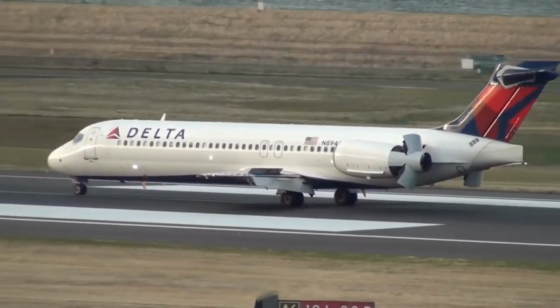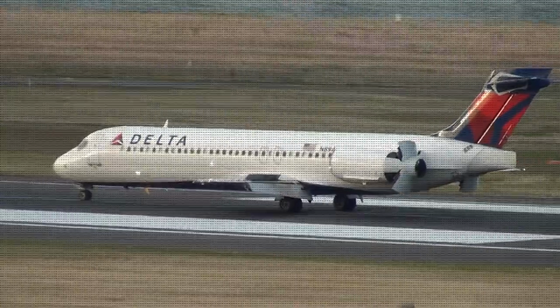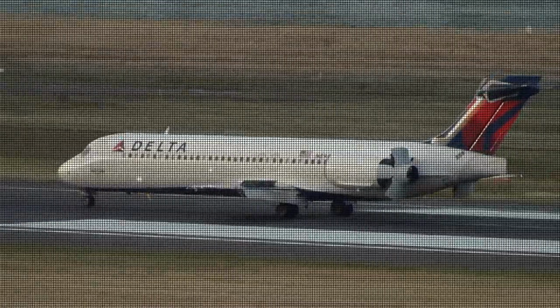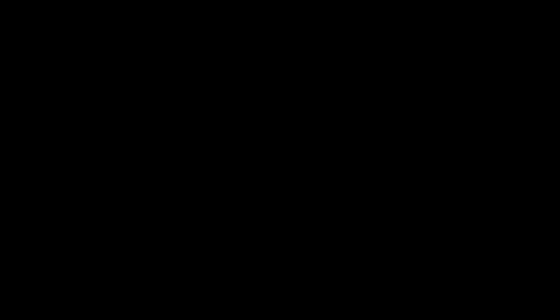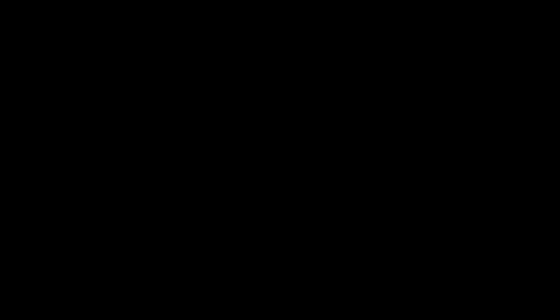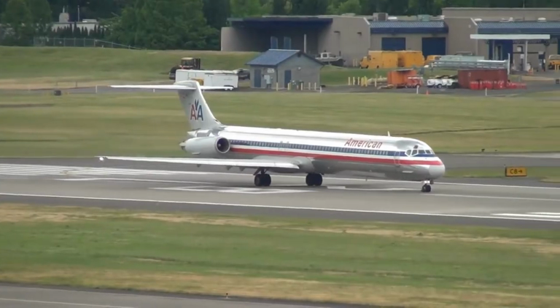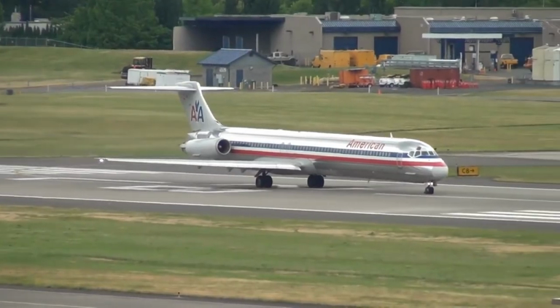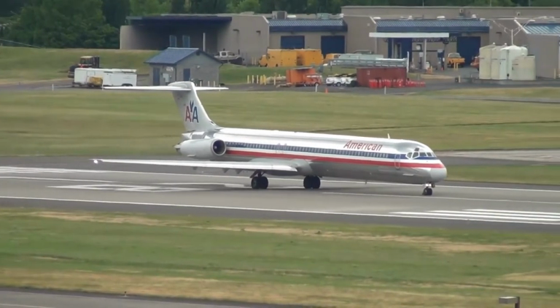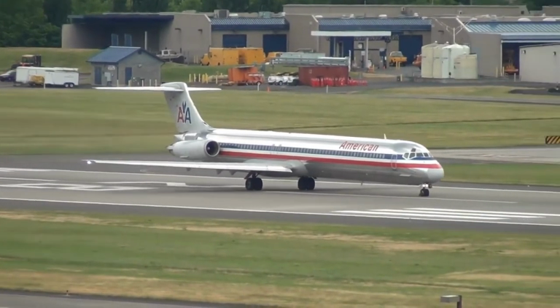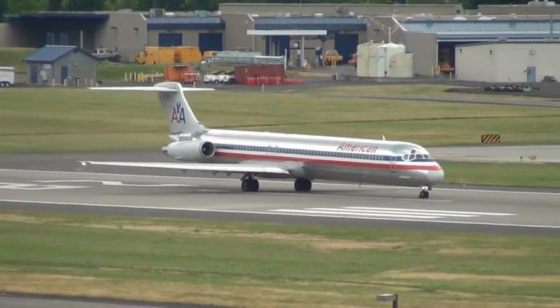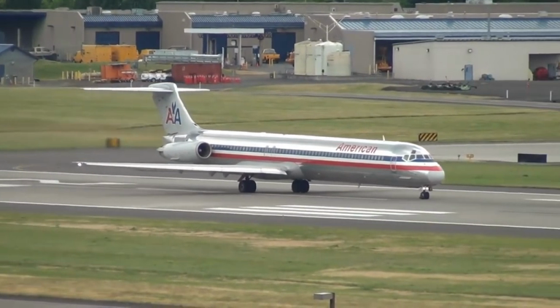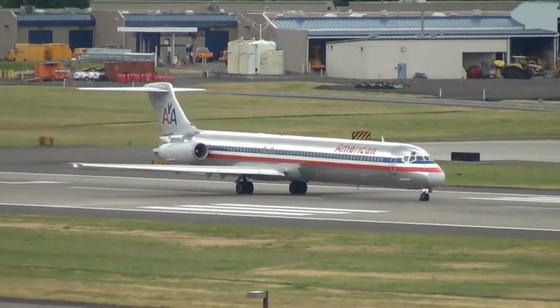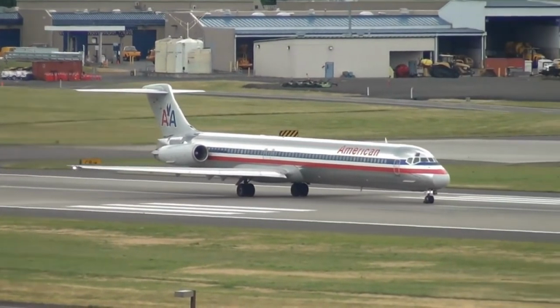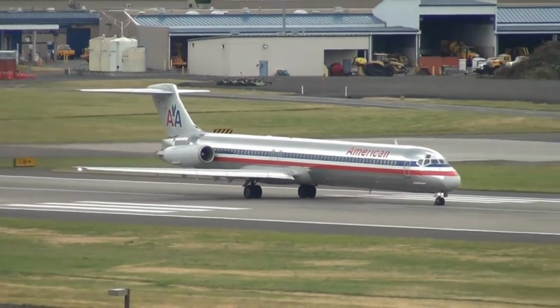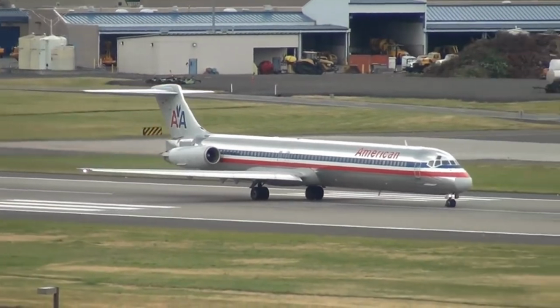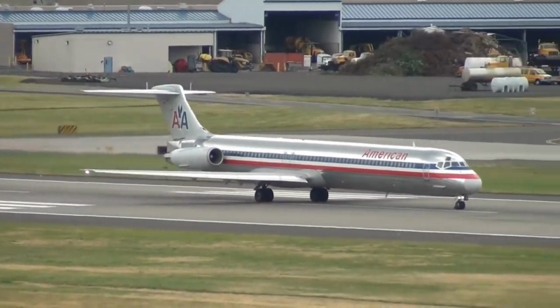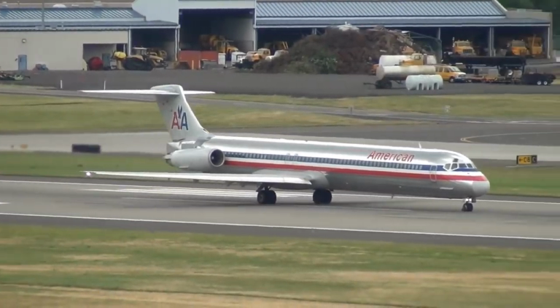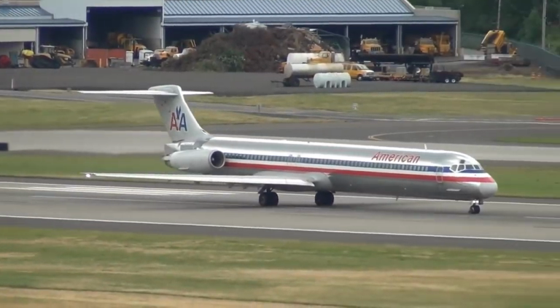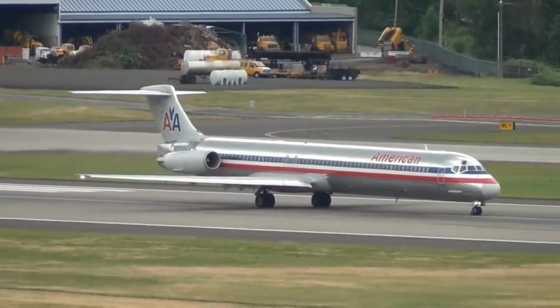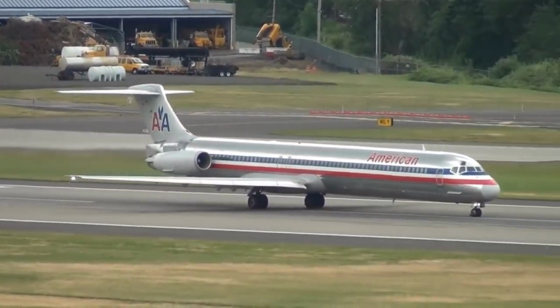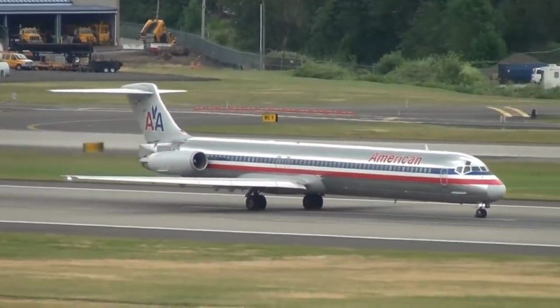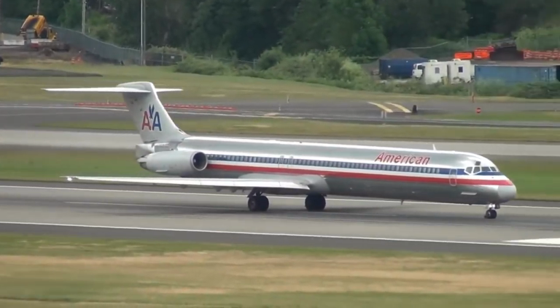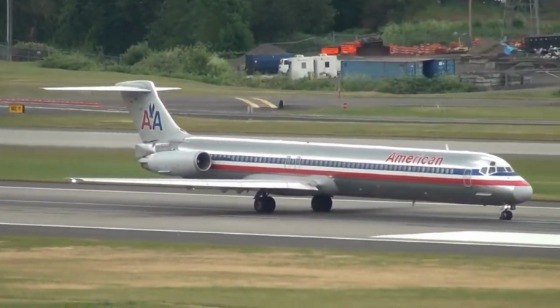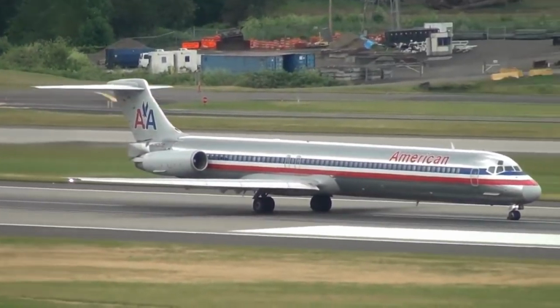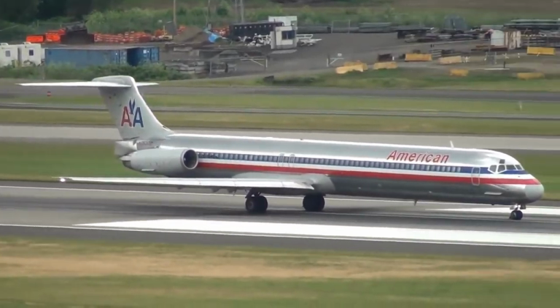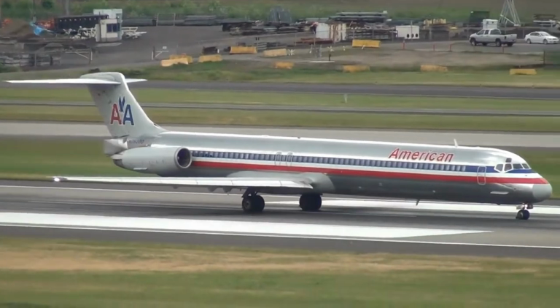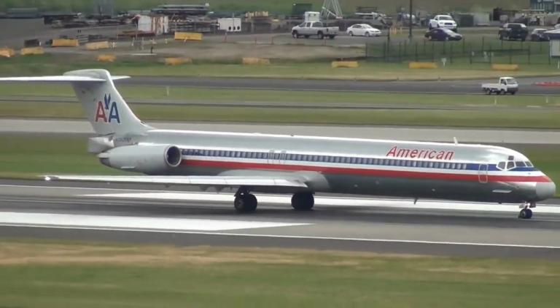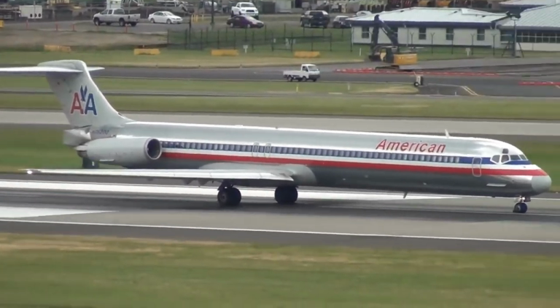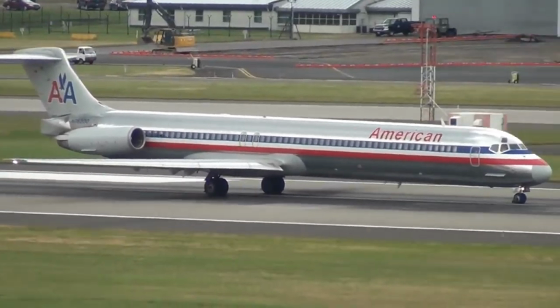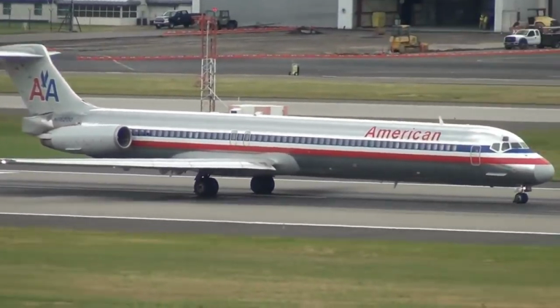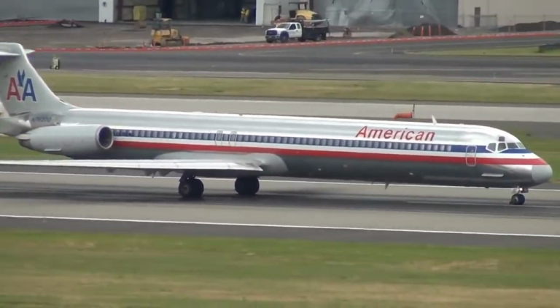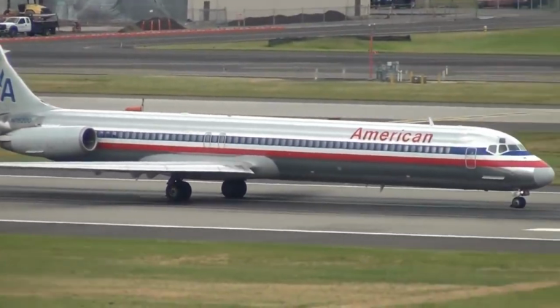How was the MD-80 born? The goal was to build the best aircraft for short and medium haul routes. To achieve this result, they started with the choice of engines and focused on the best on the market at that time: two Pratt and Whitney JT-8Ds.